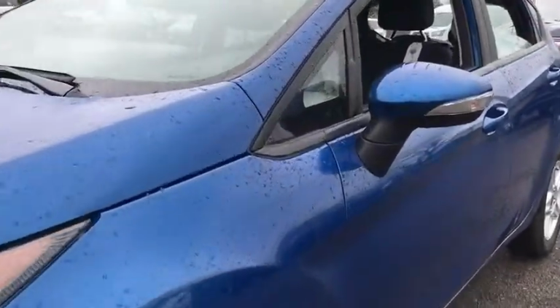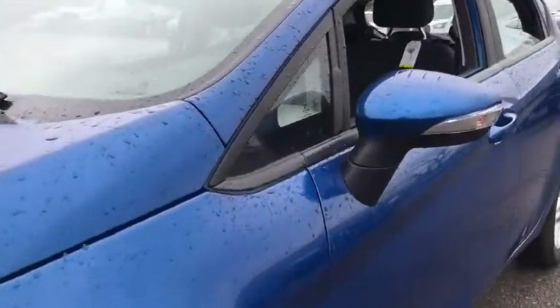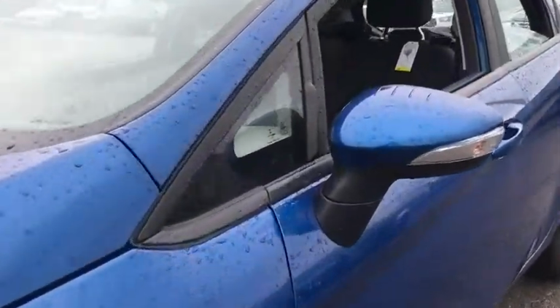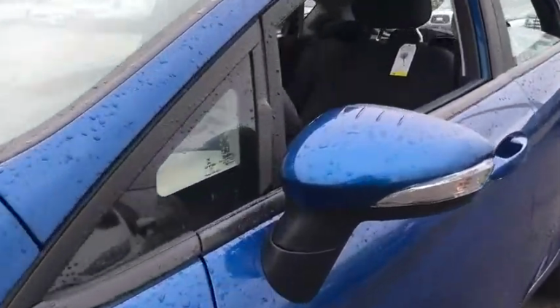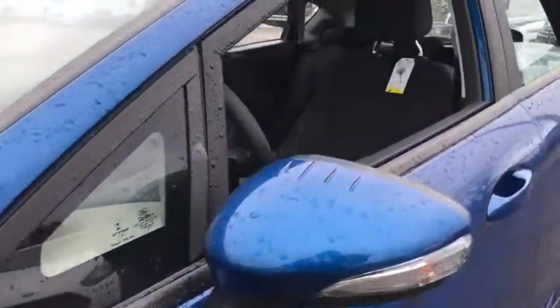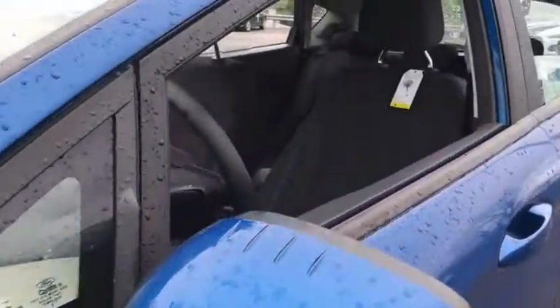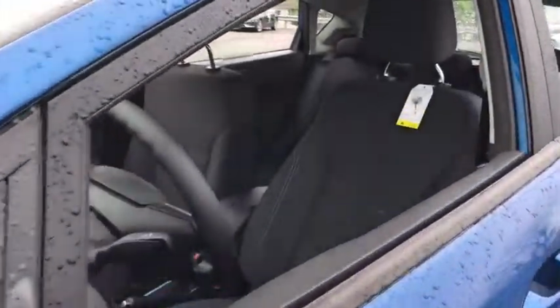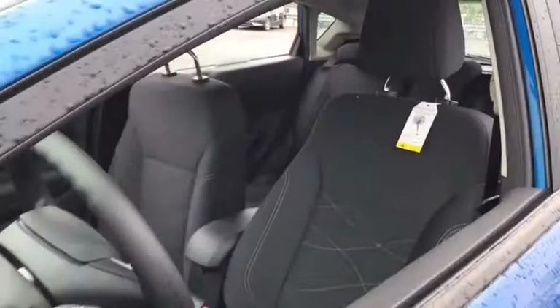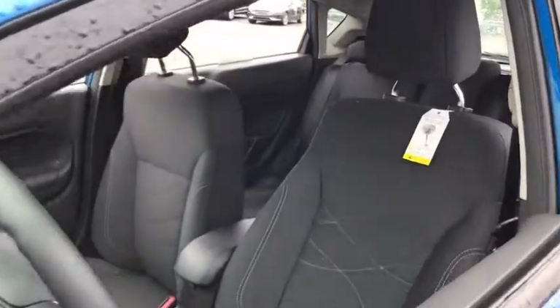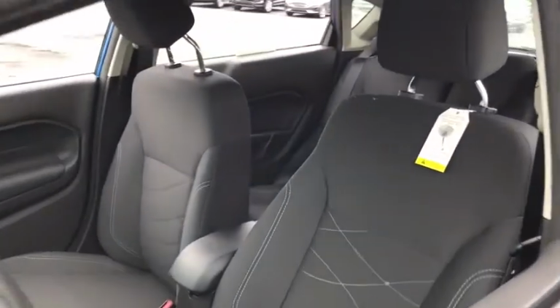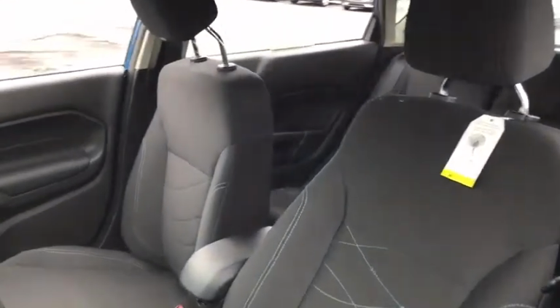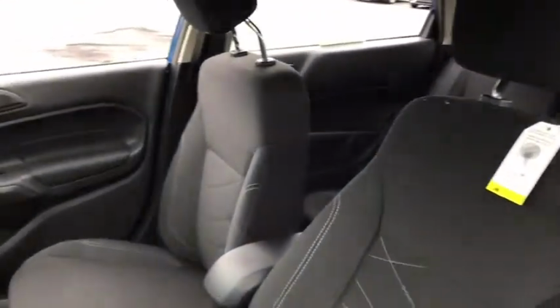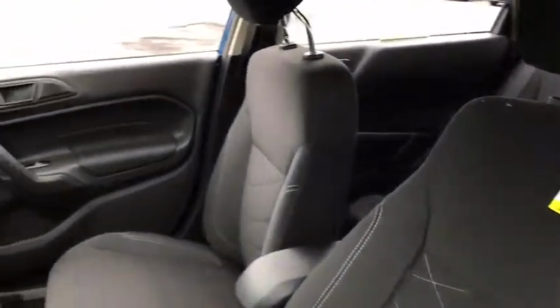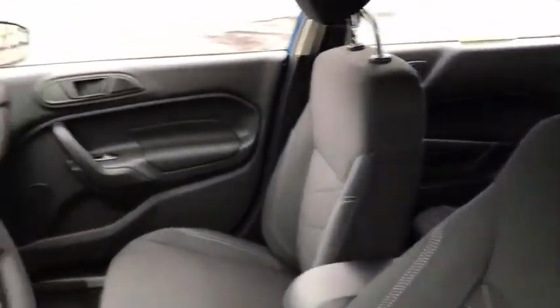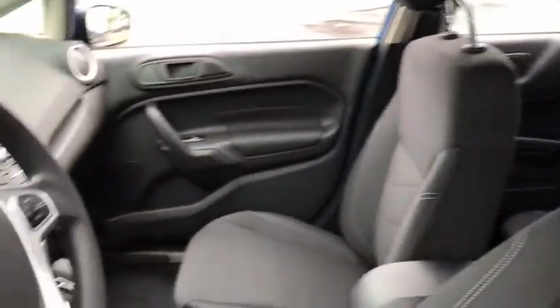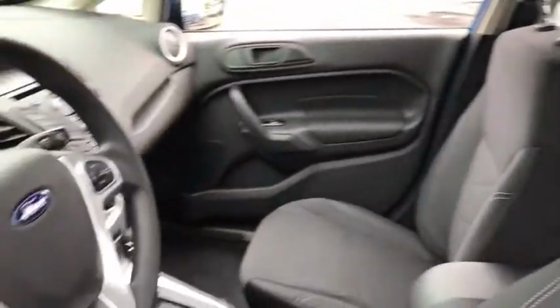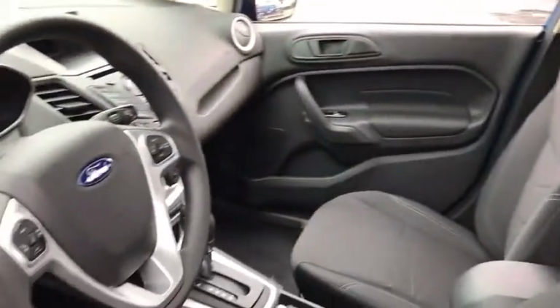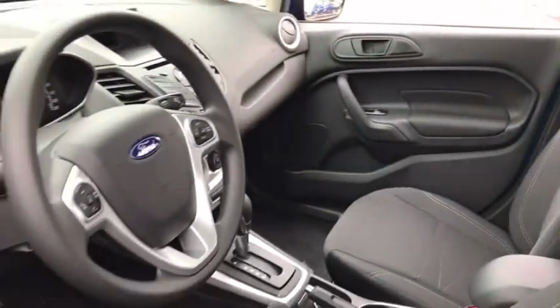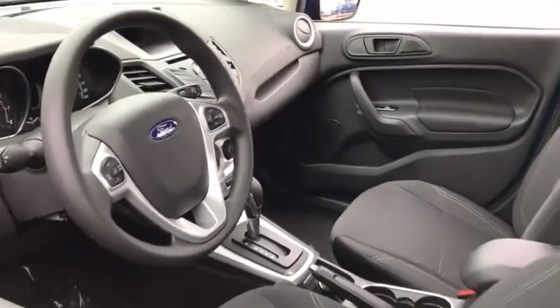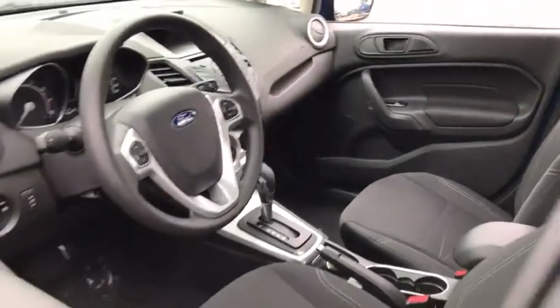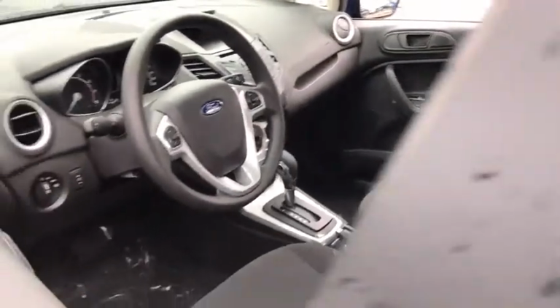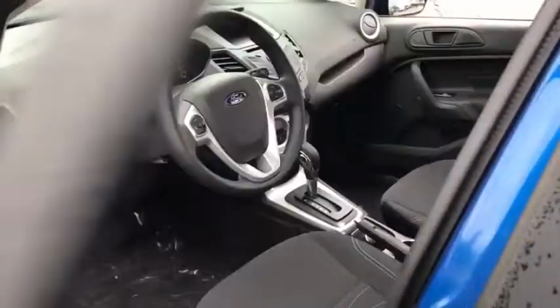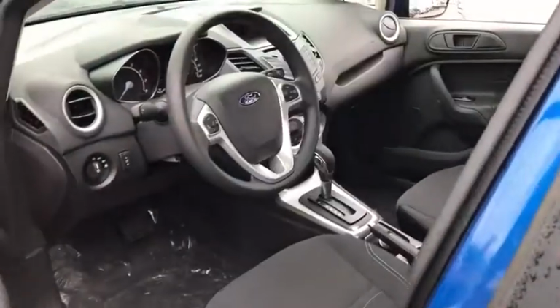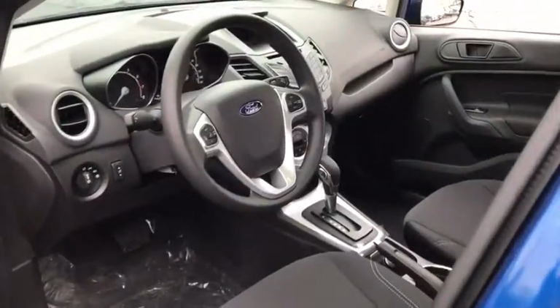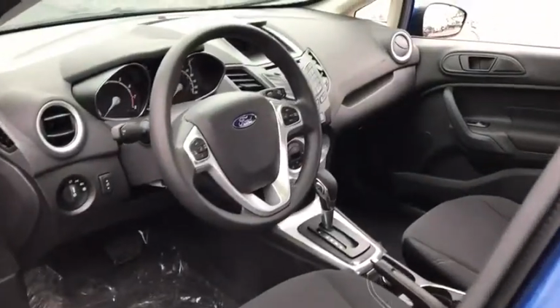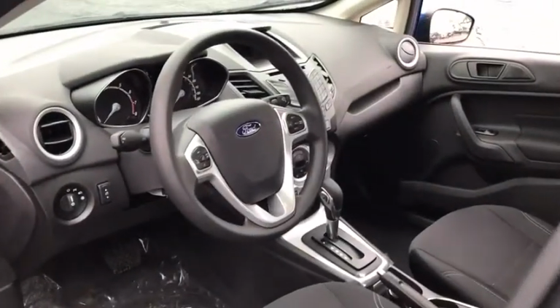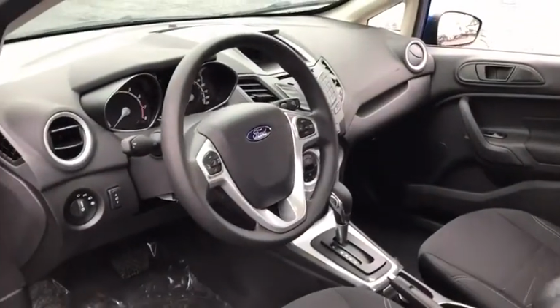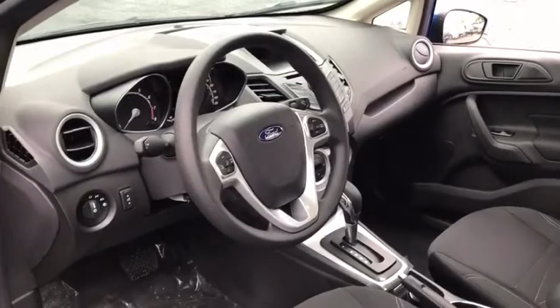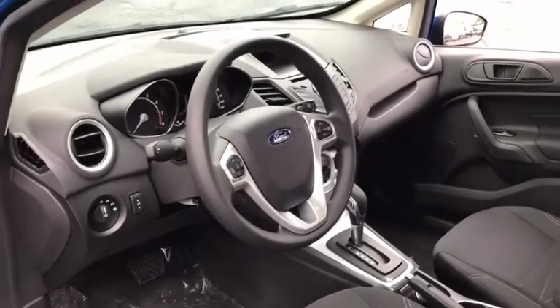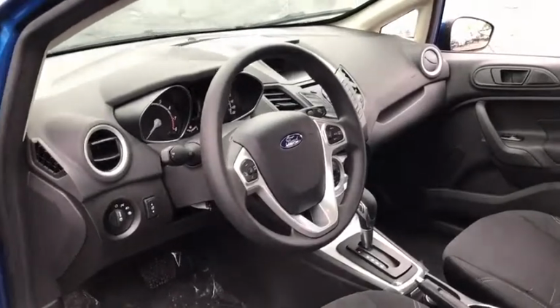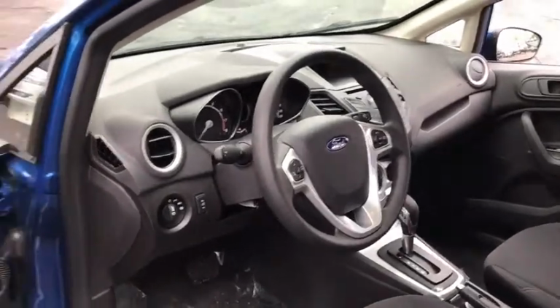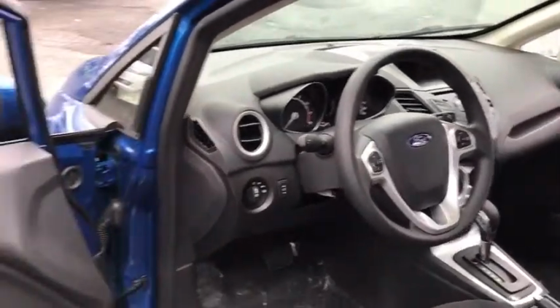Backup camera, steering wheel audio control, anti-lock braking system, traction control, stability control, keyless entry.